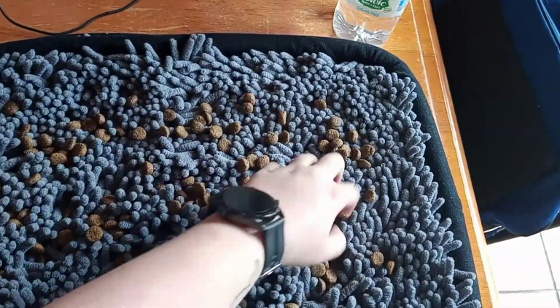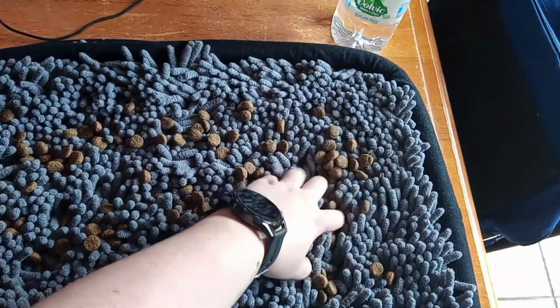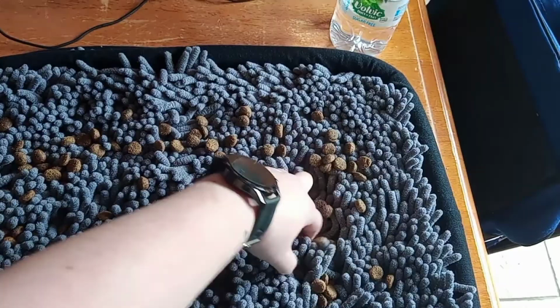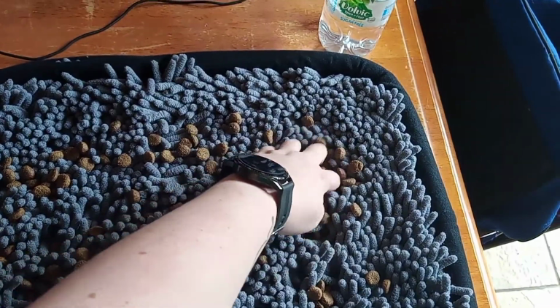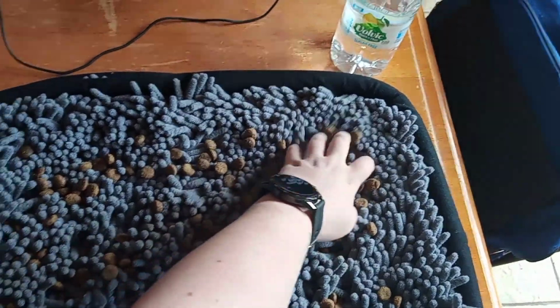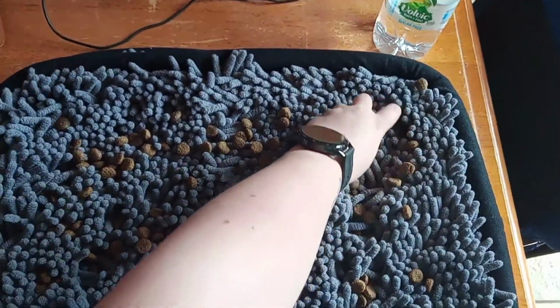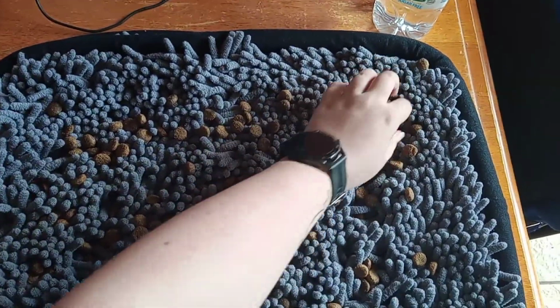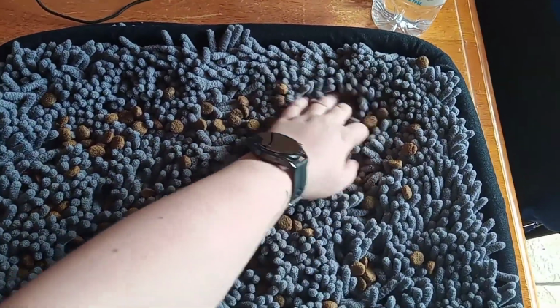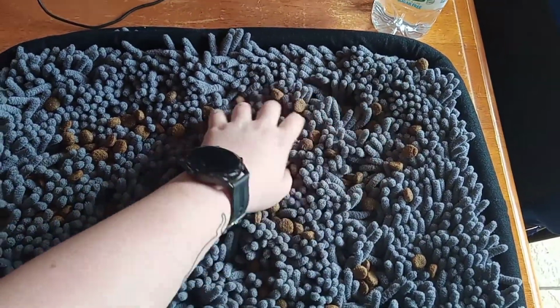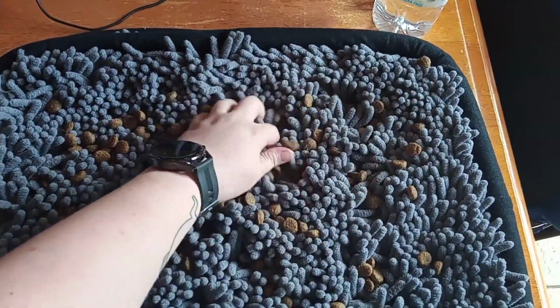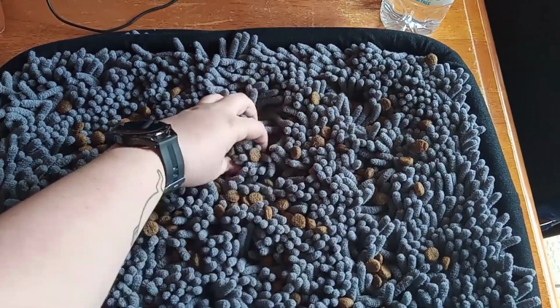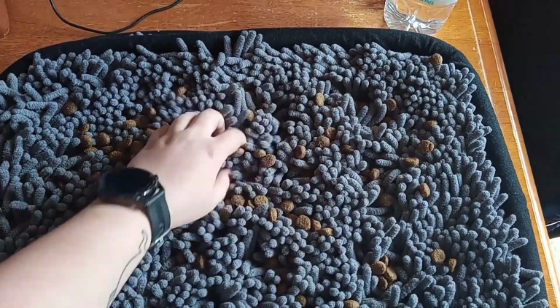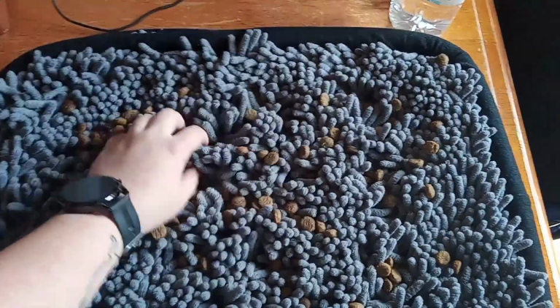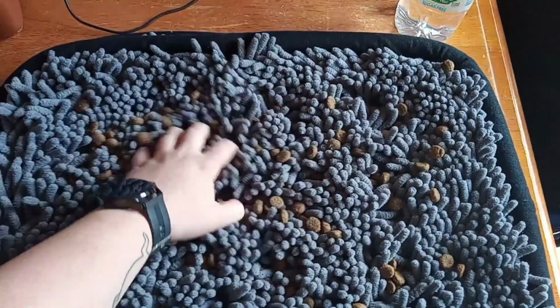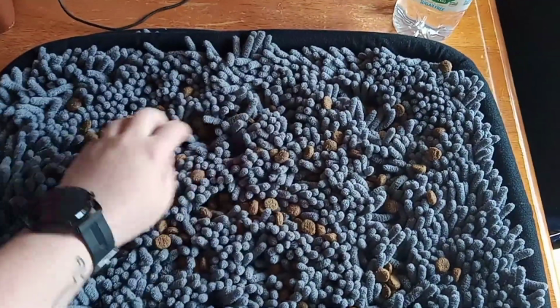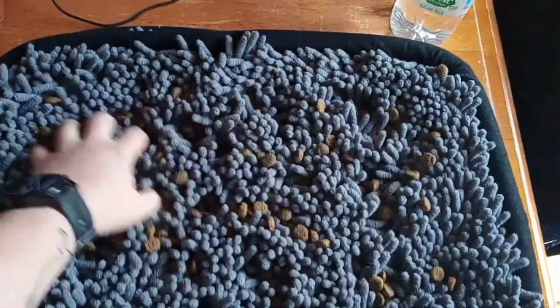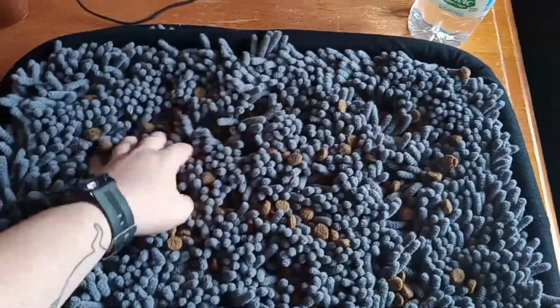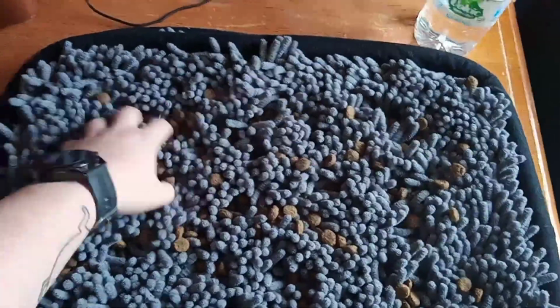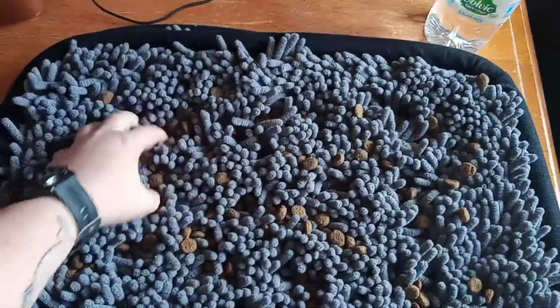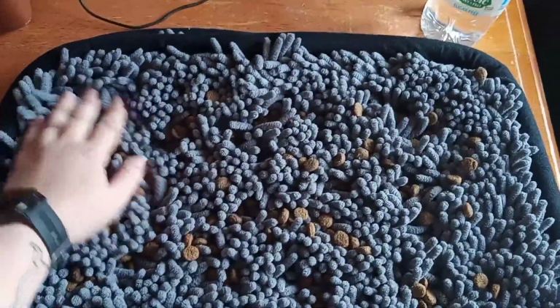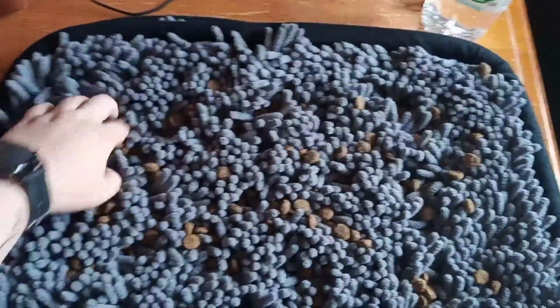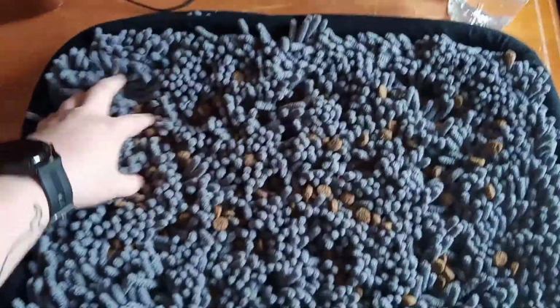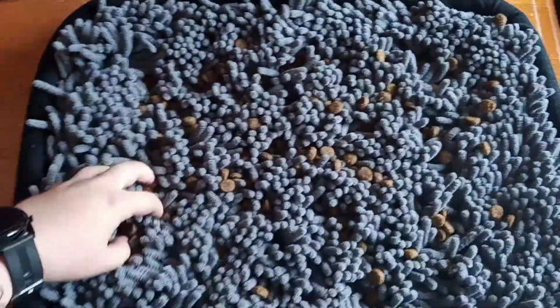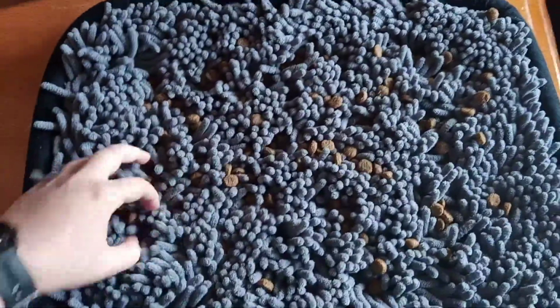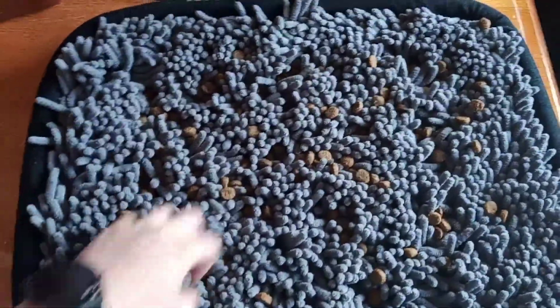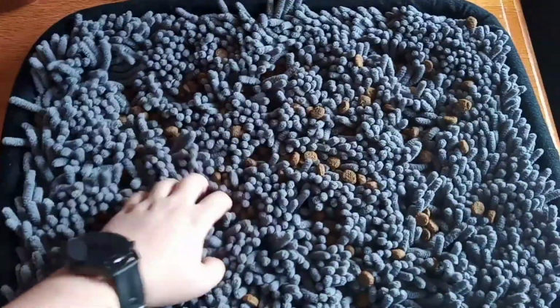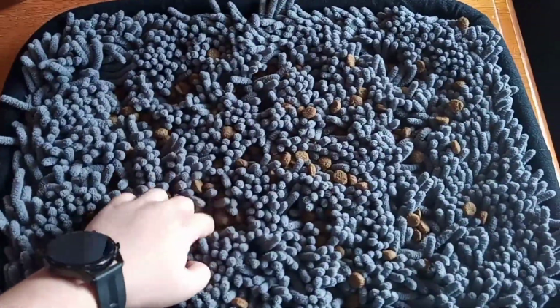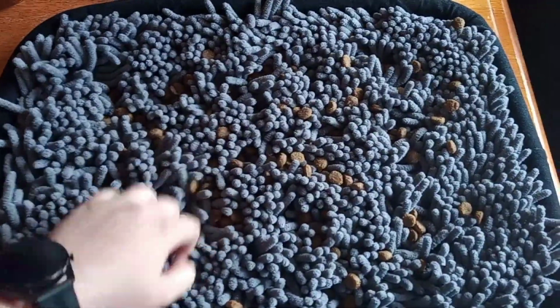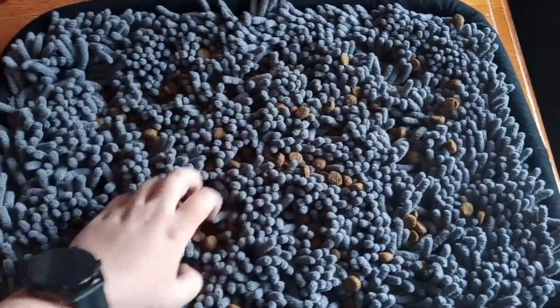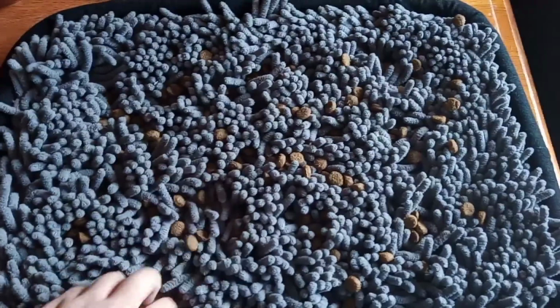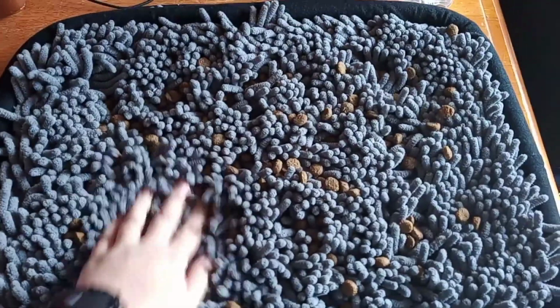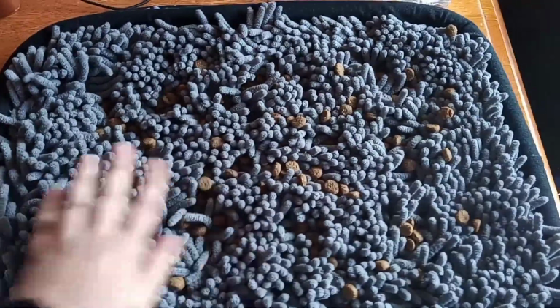Snuffle mats offer great variety because a dog that's always getting their food in a bowl — well, that's it, it's just food from a bowl. Whereas if they're sniffing around in a mat they're hunting for it, it's like a game — it's like hide and seek but you get food.